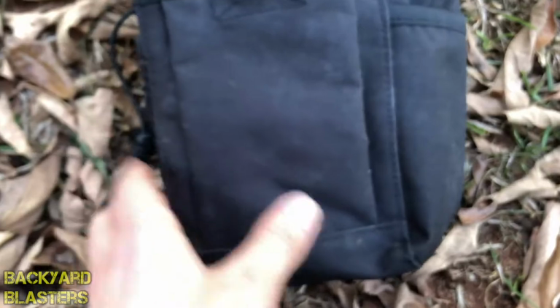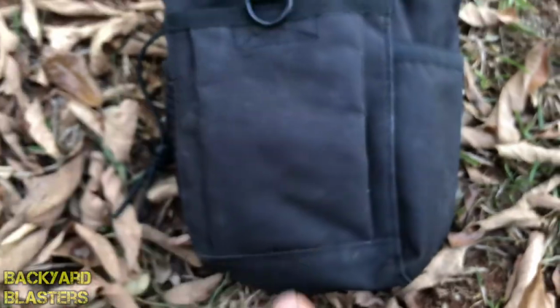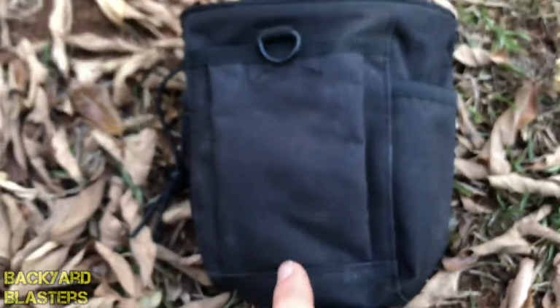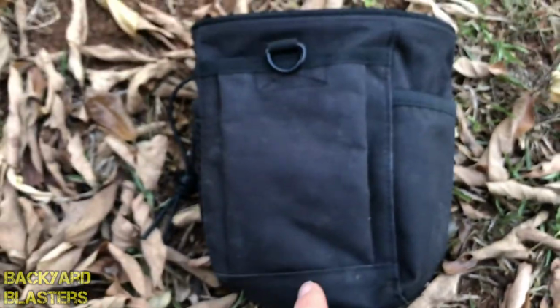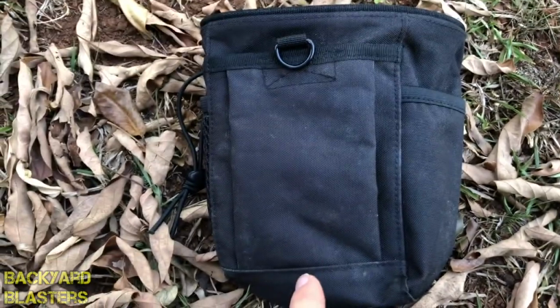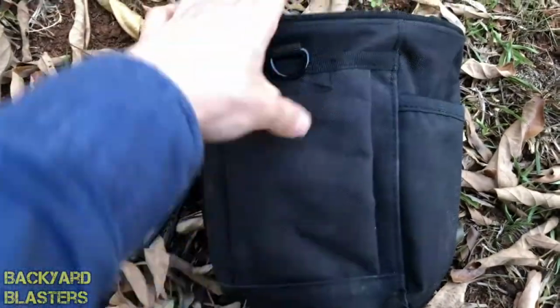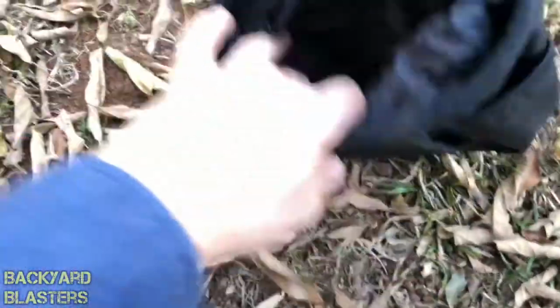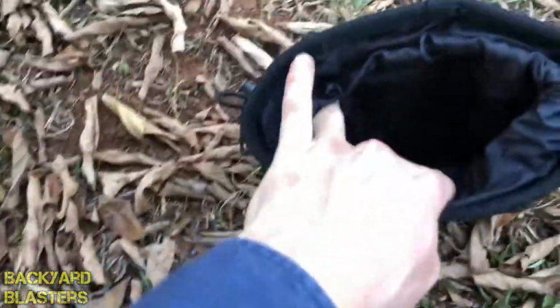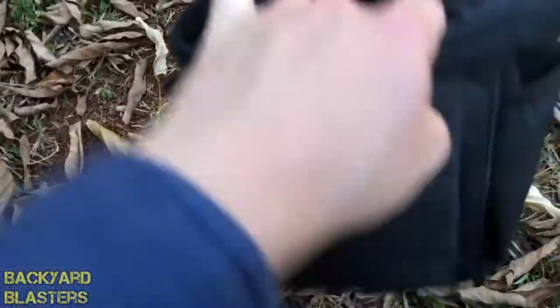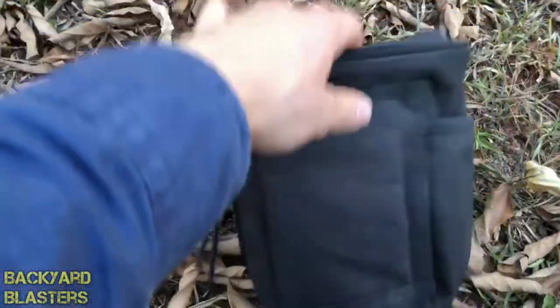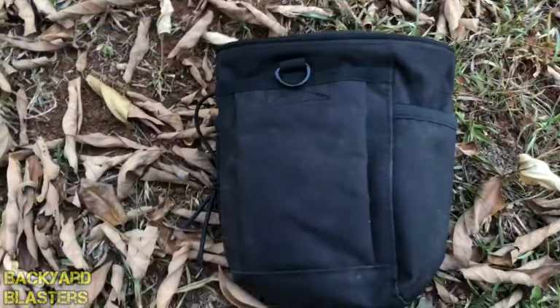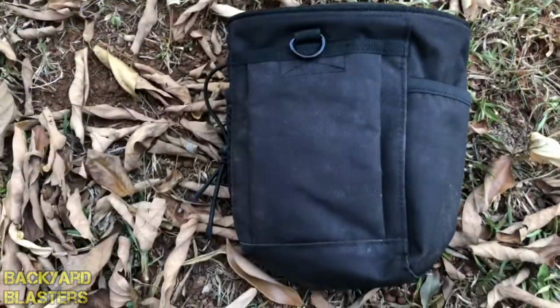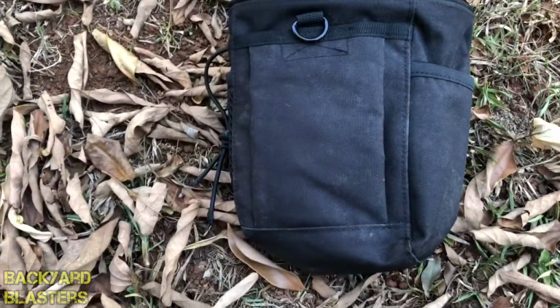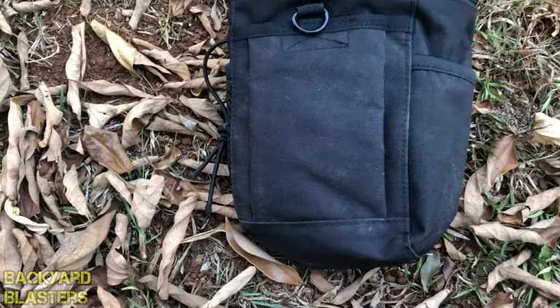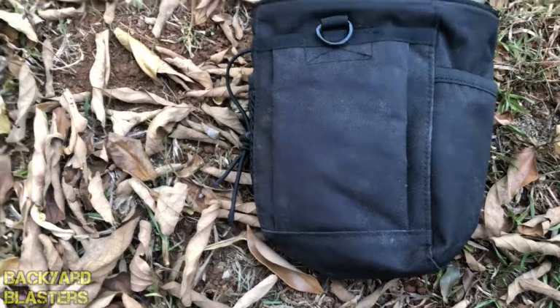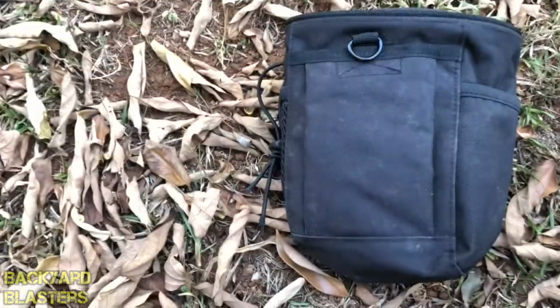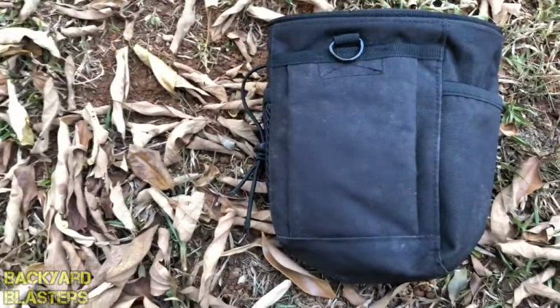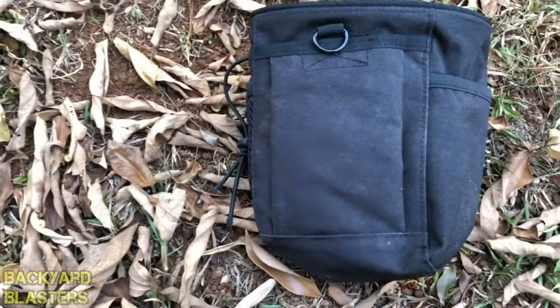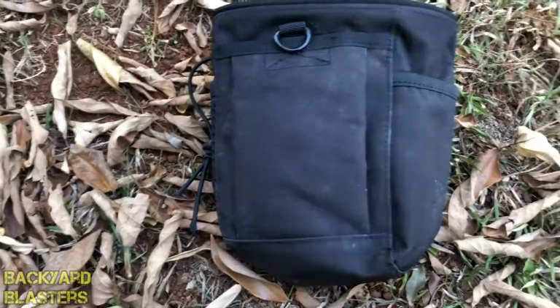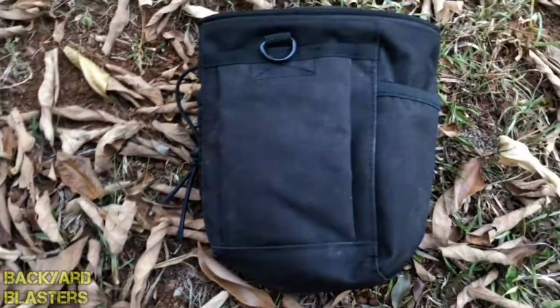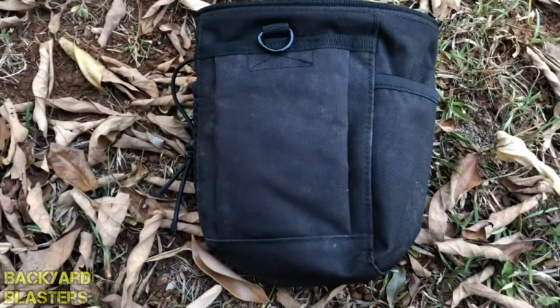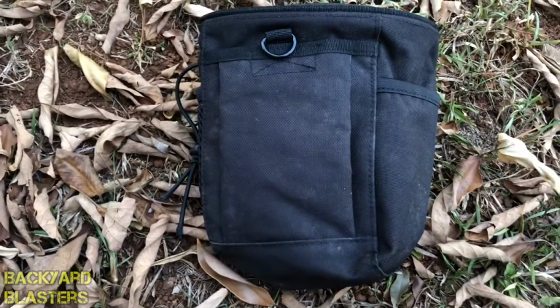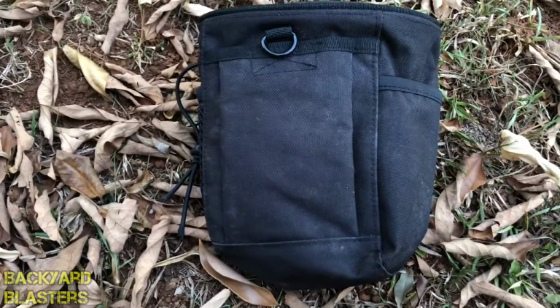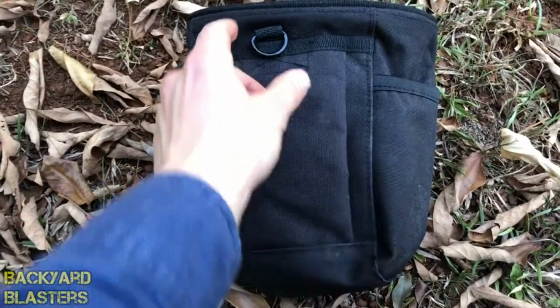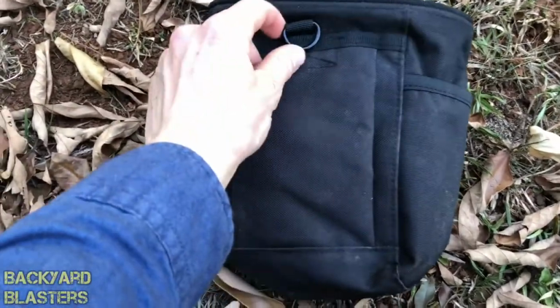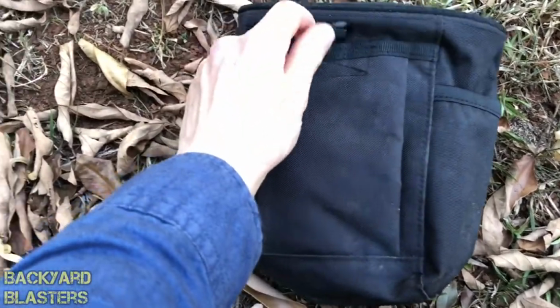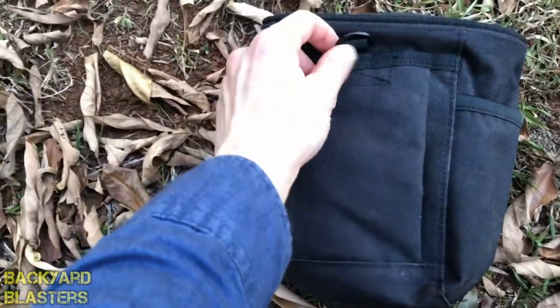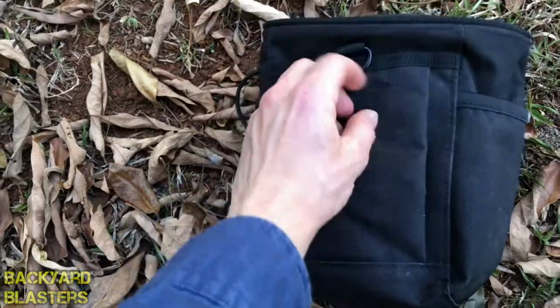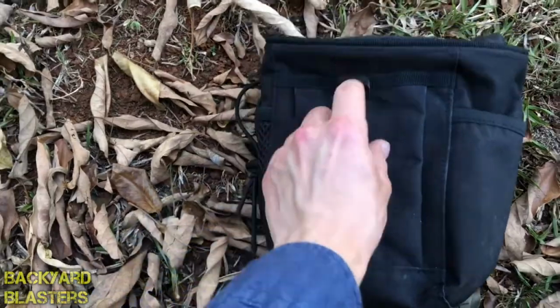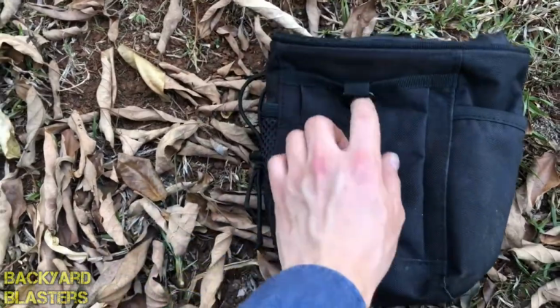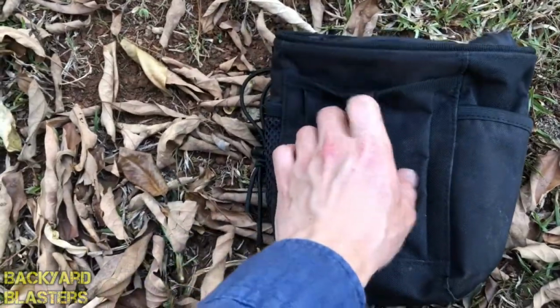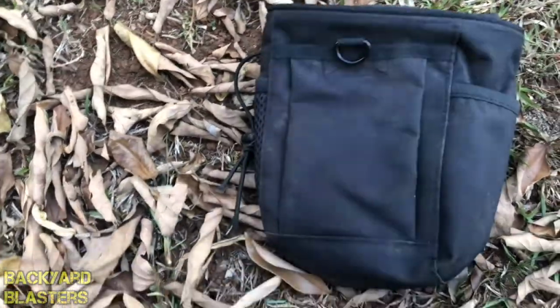I've used this in gel ball wars to carry my spare ammo in and it's worked quite well, so that's an example of what you could use this for. There's also a little d-loop on there which you could put keys to or something.